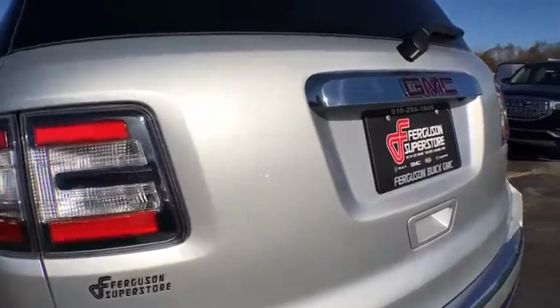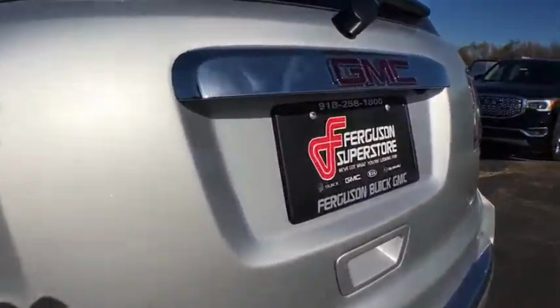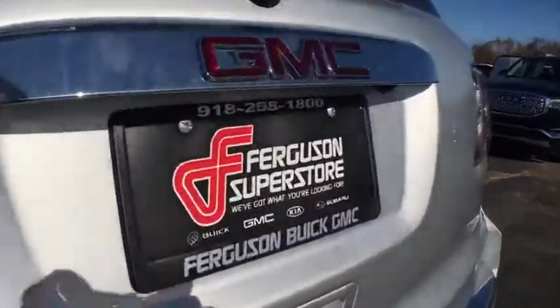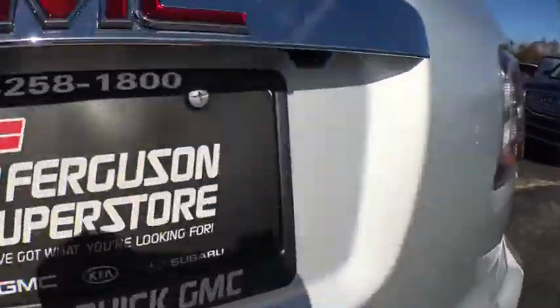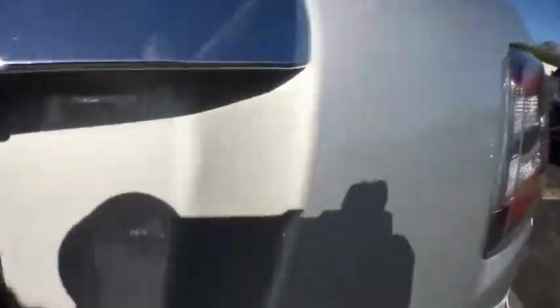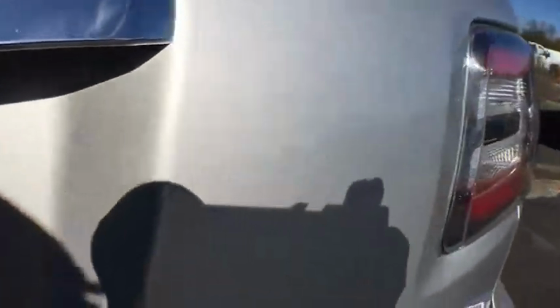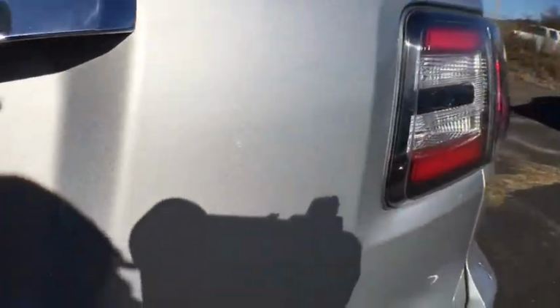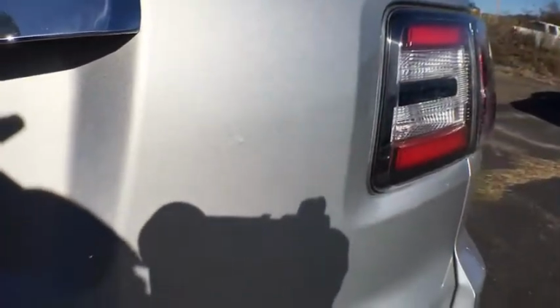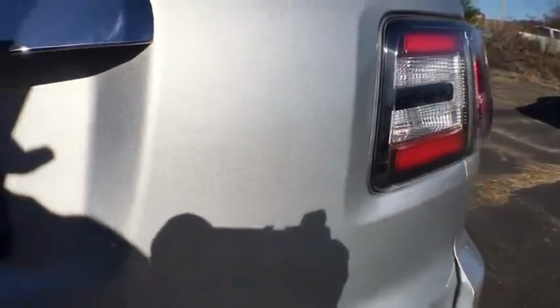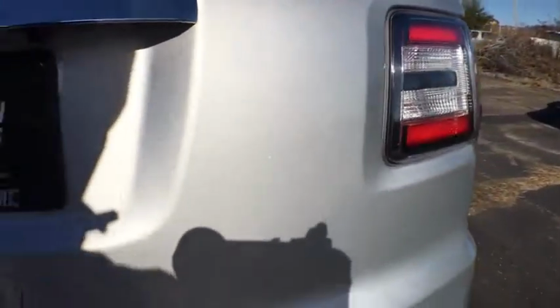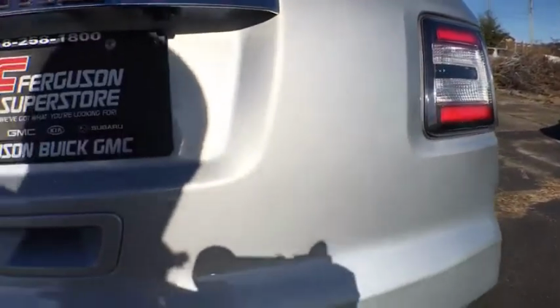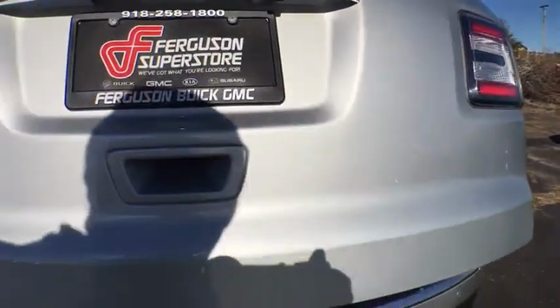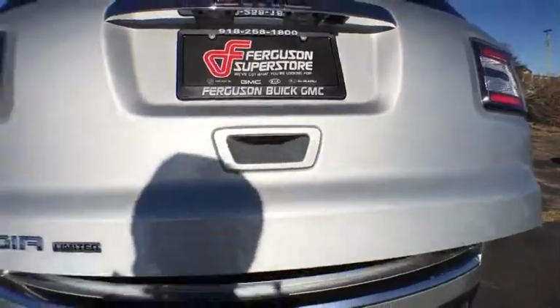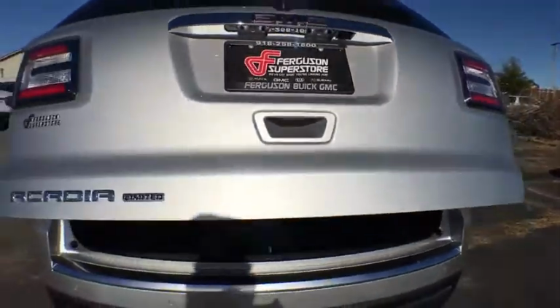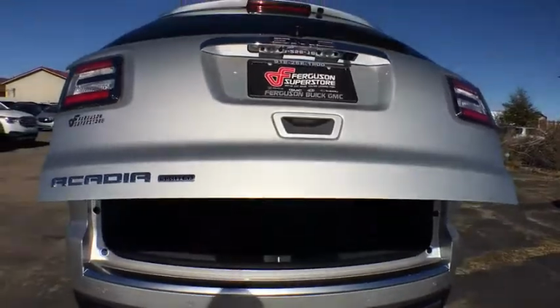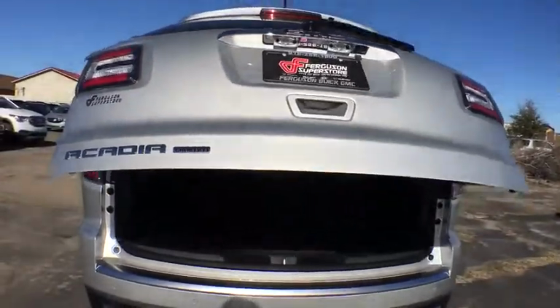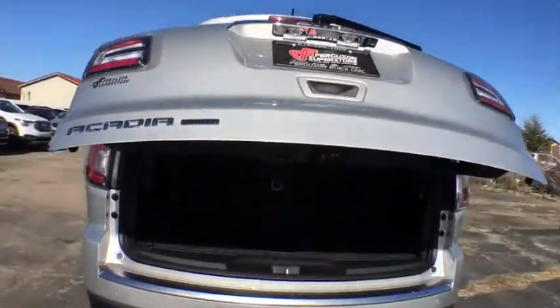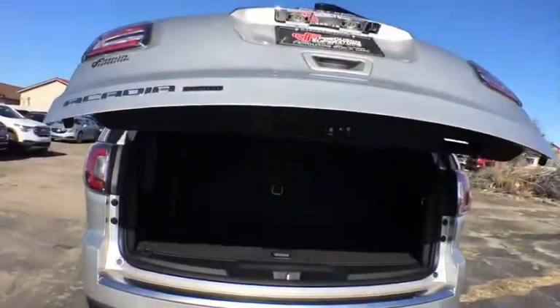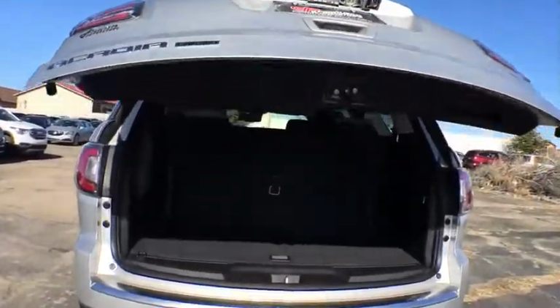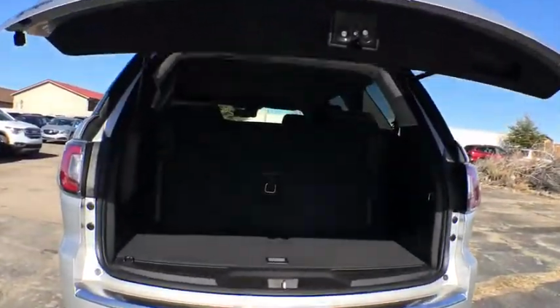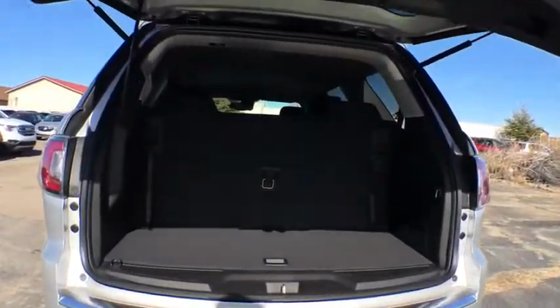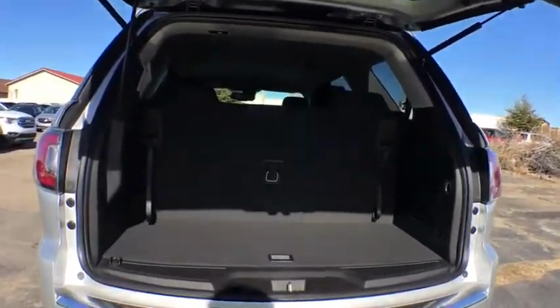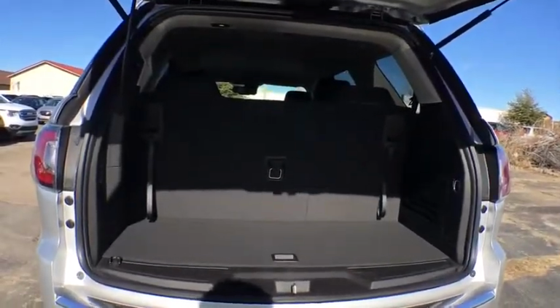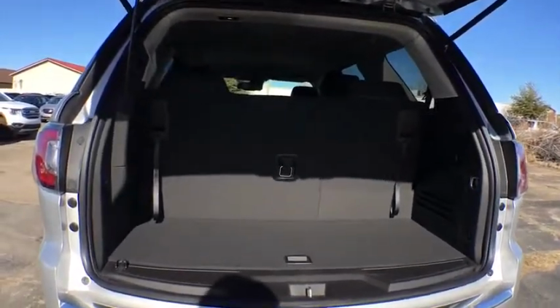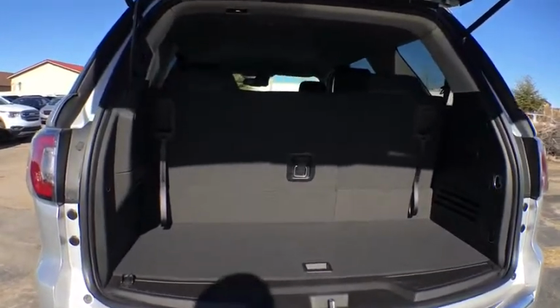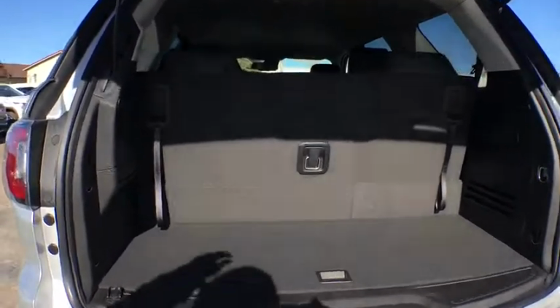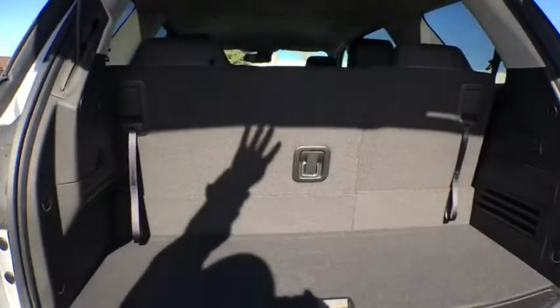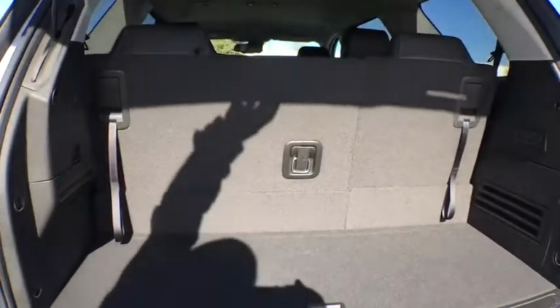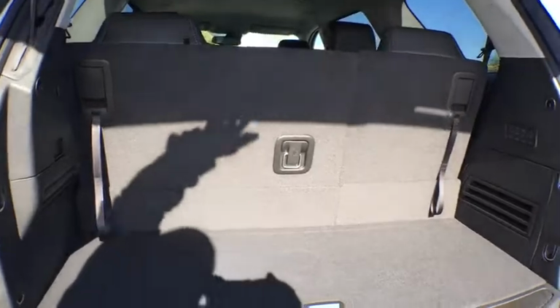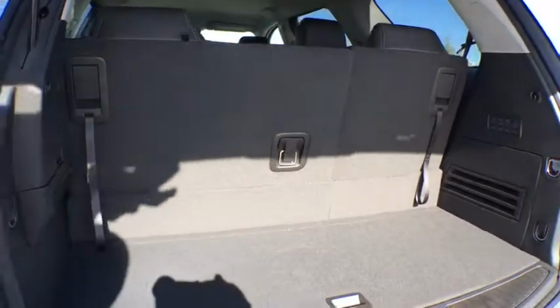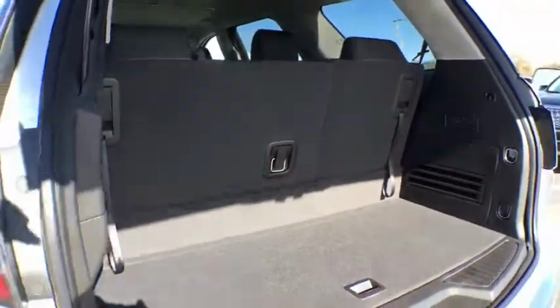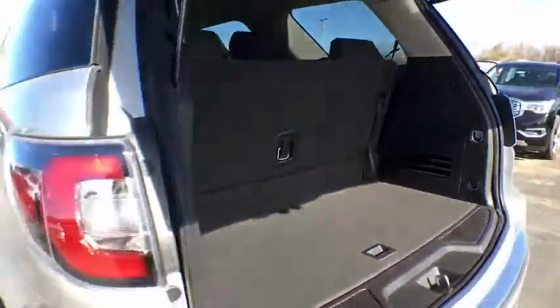Navigation system. Traction control. Stability control. Power passenger seat. Steering wheel audio controls. Keyless entry. Remote engine start. Anti-lock braking system. Backup camera.